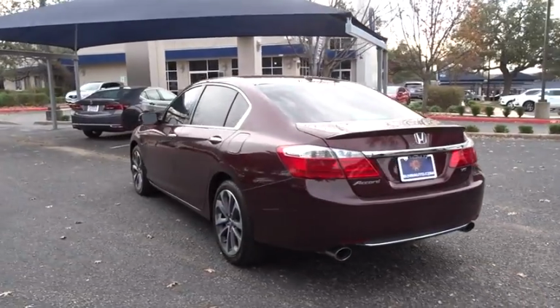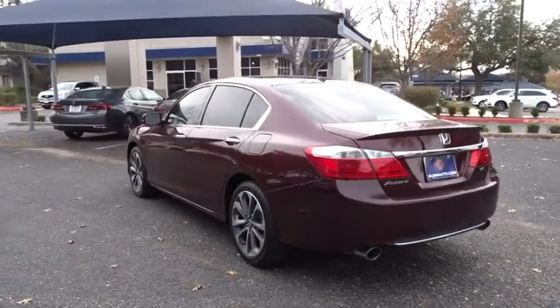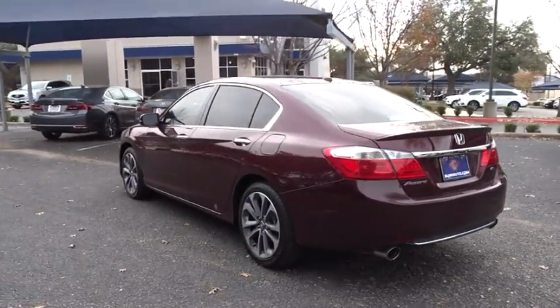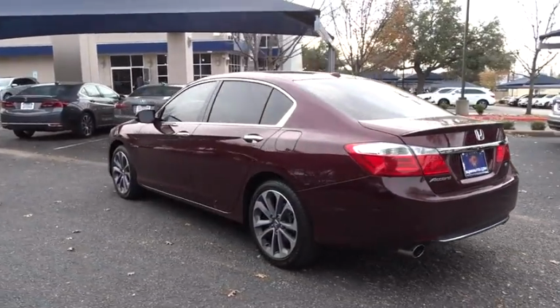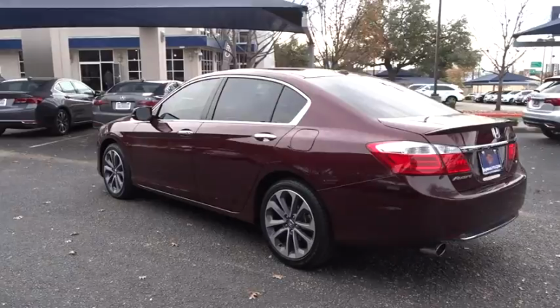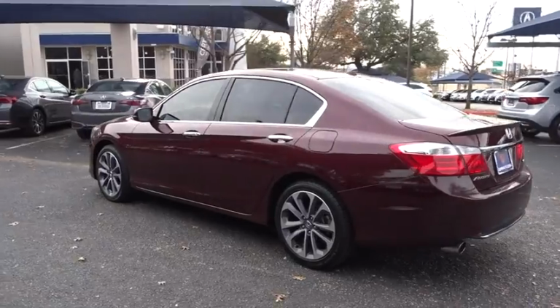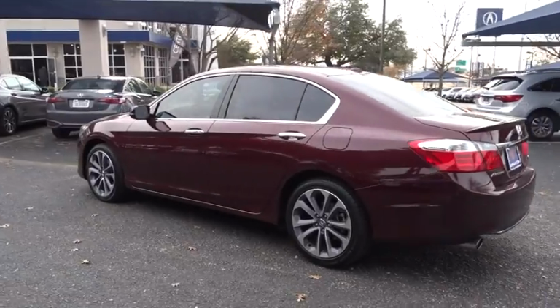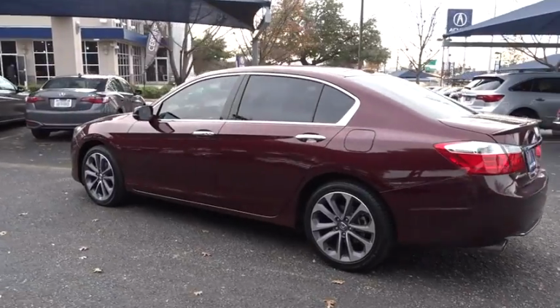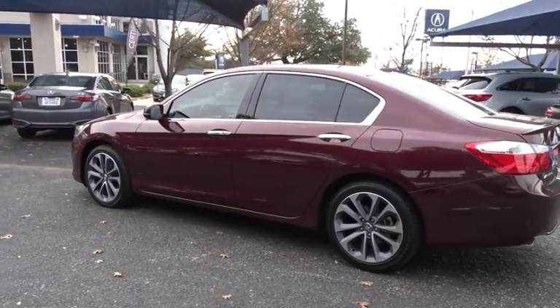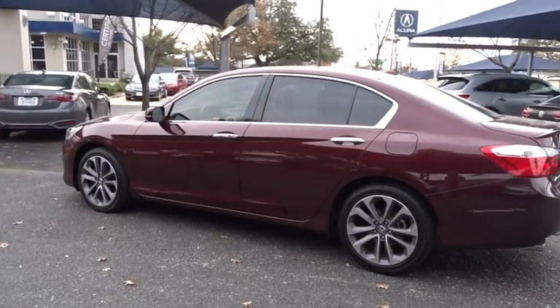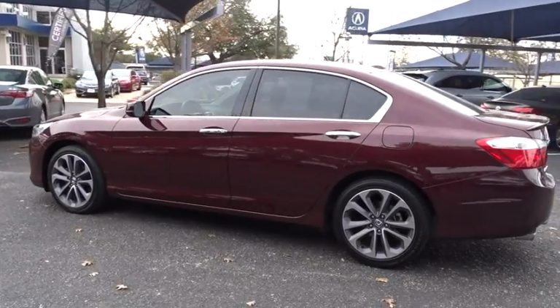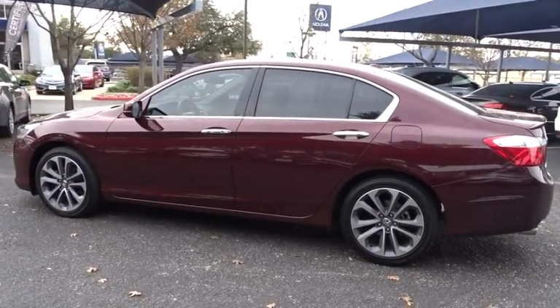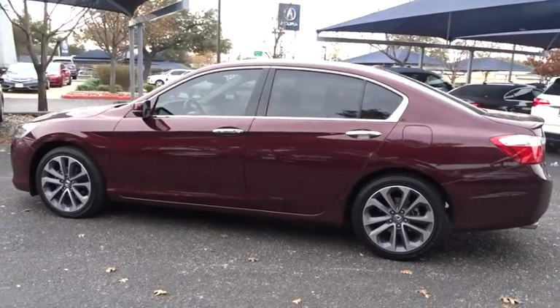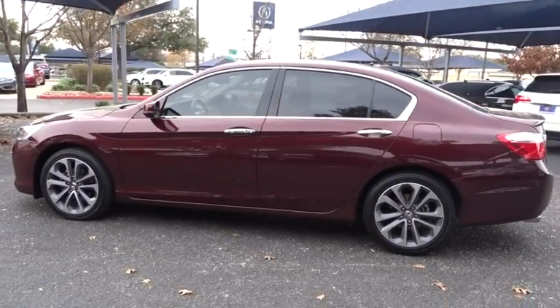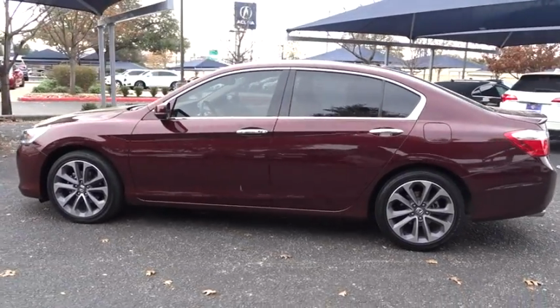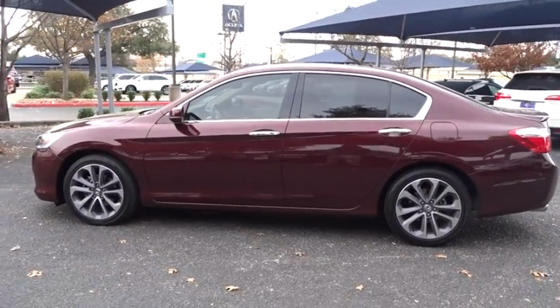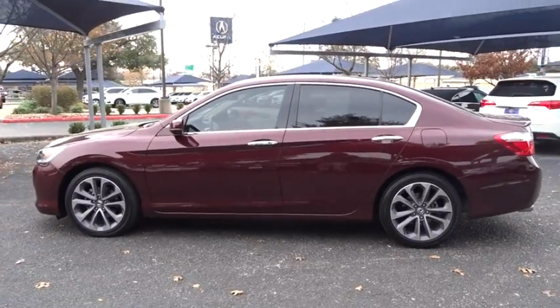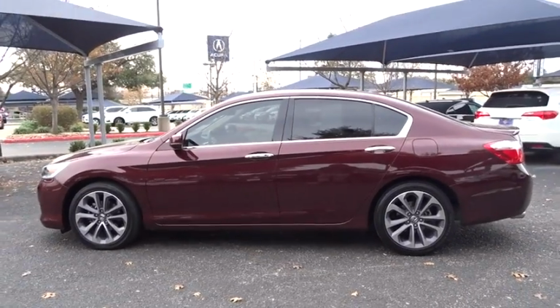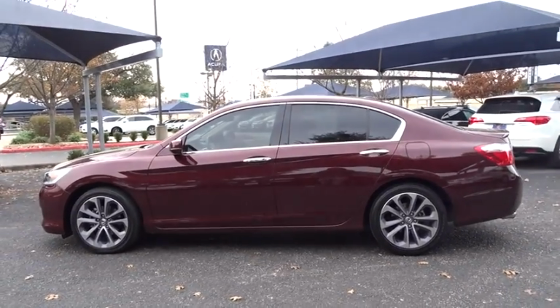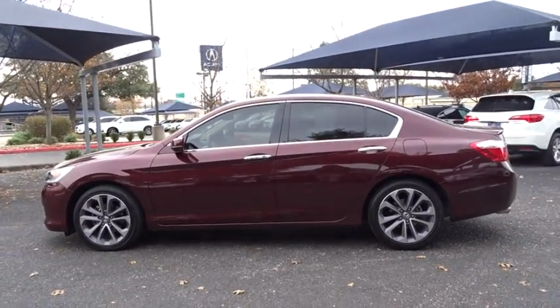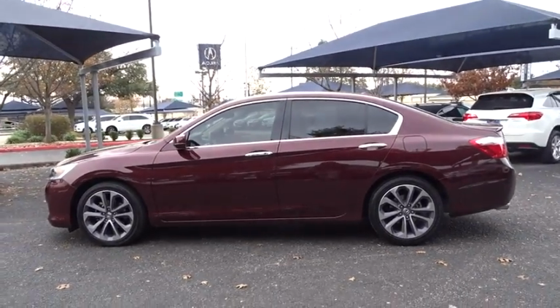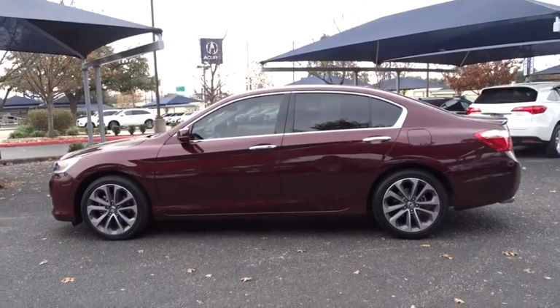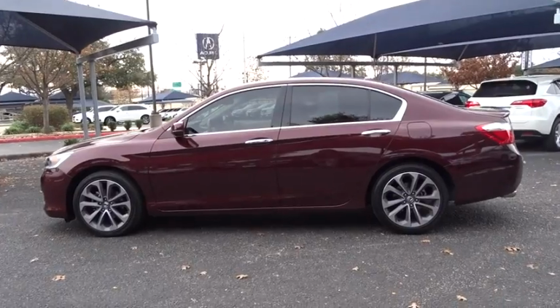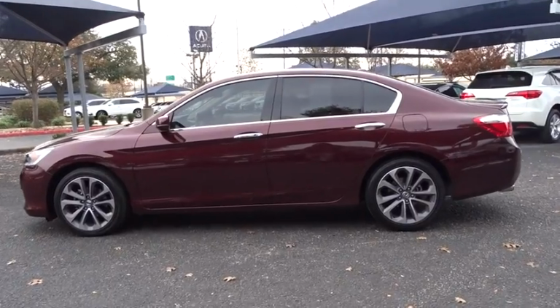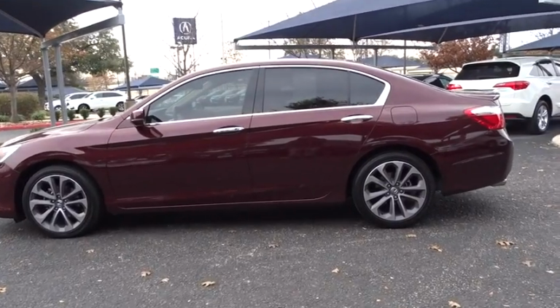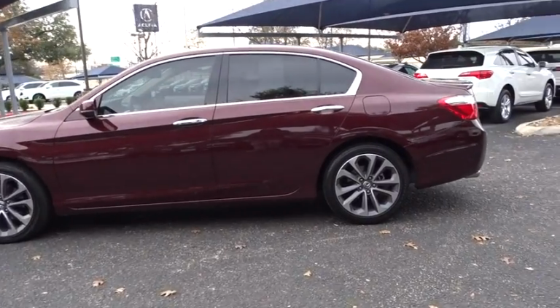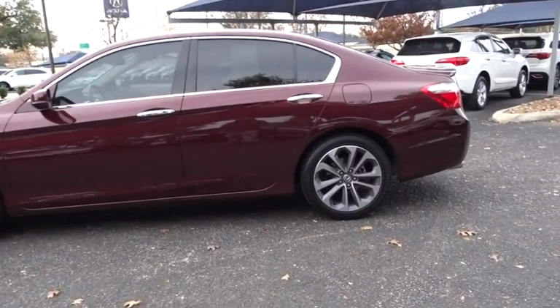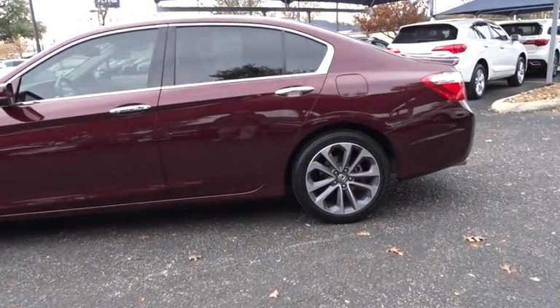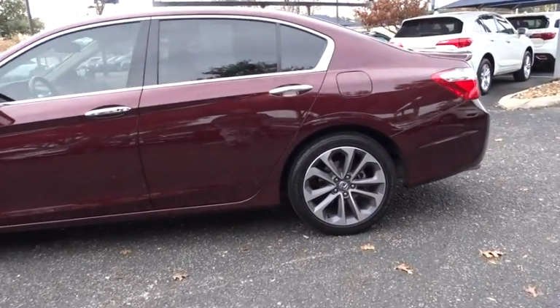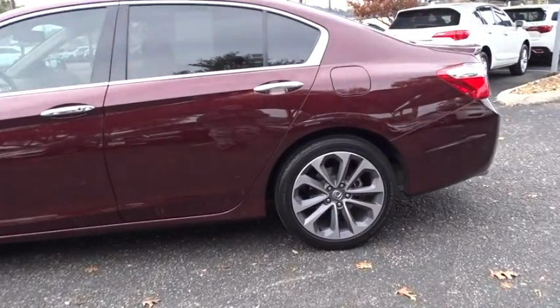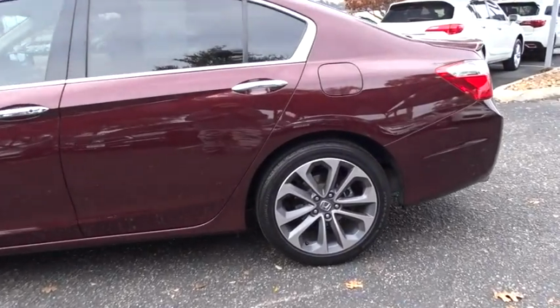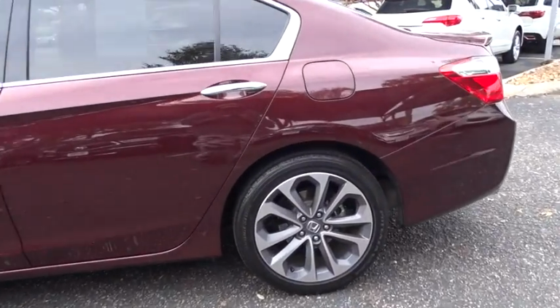Steering wheel audio controls. Leather wrapped steering wheel. Moon roof. Bluetooth. Power steering. Adjustable steering wheel. Cruise control. Keyless start. Auto dimming rear view mirror.